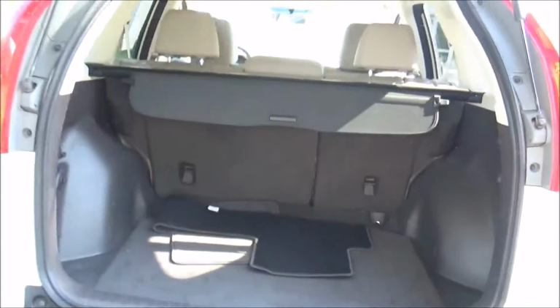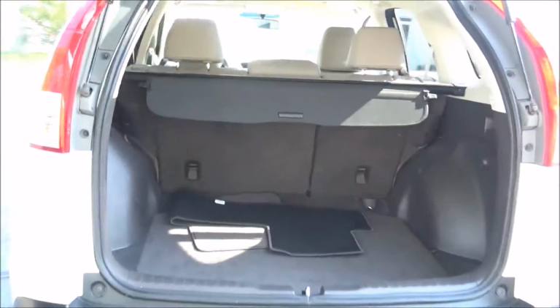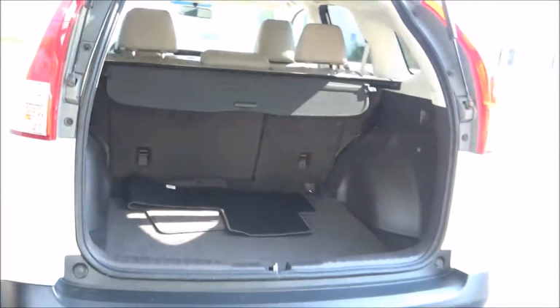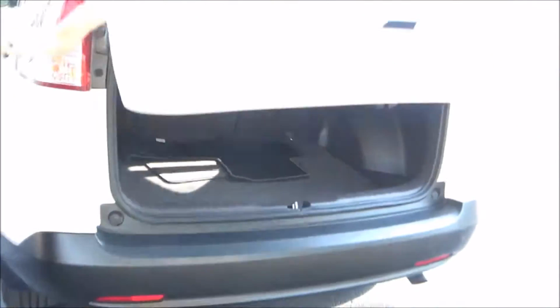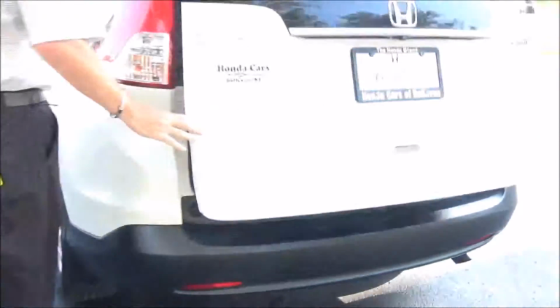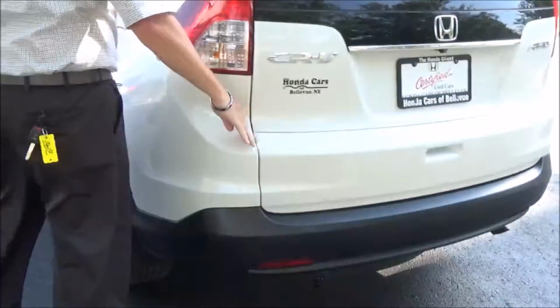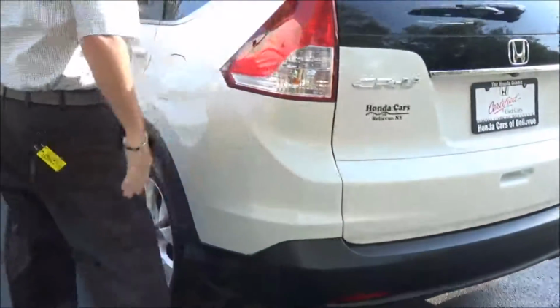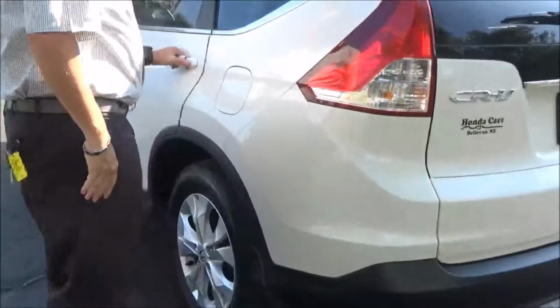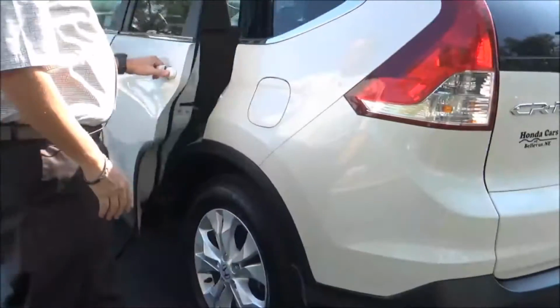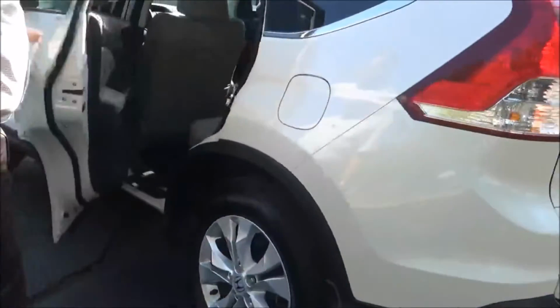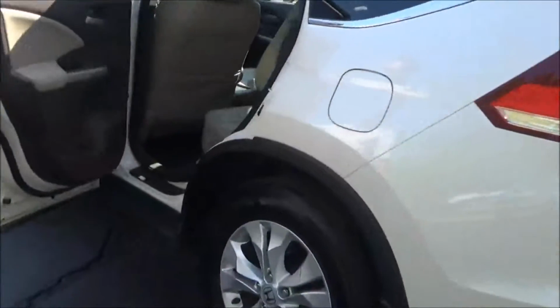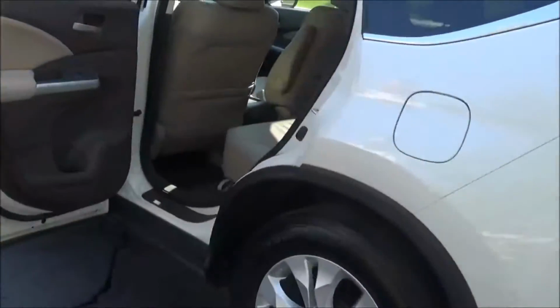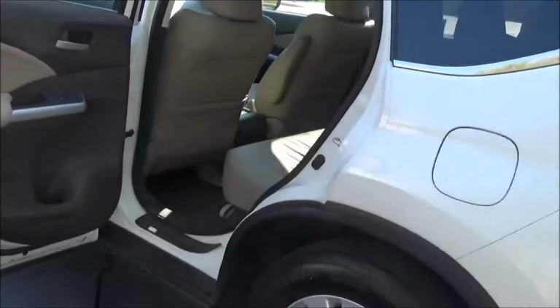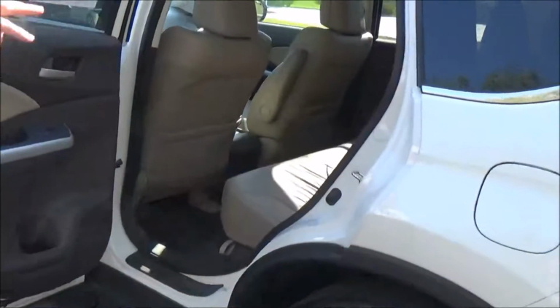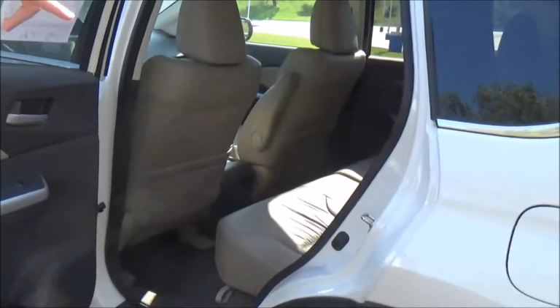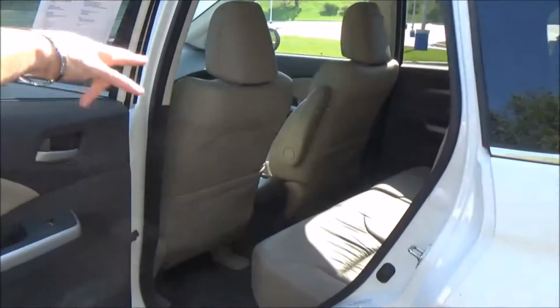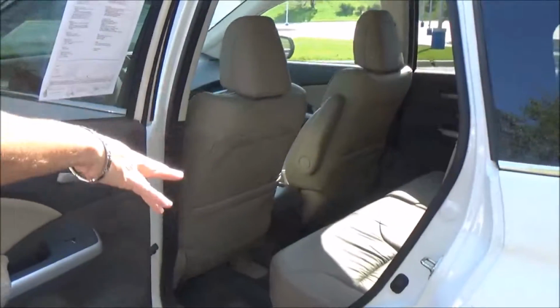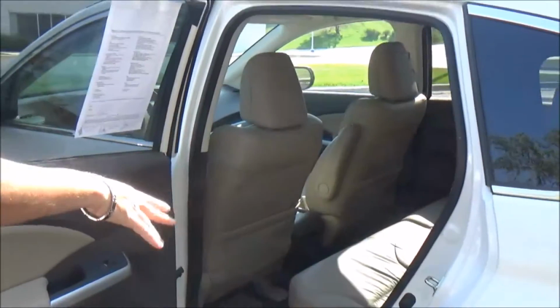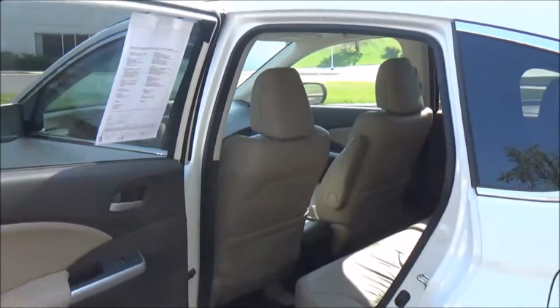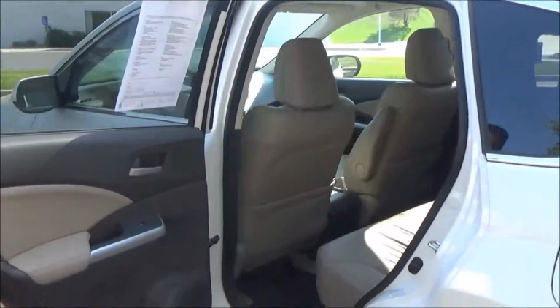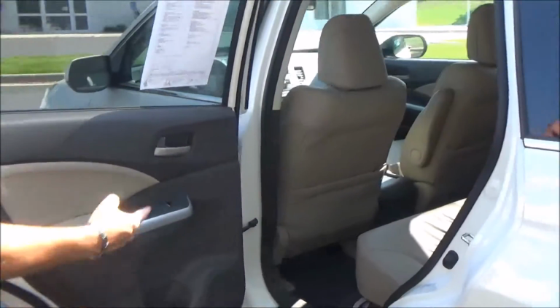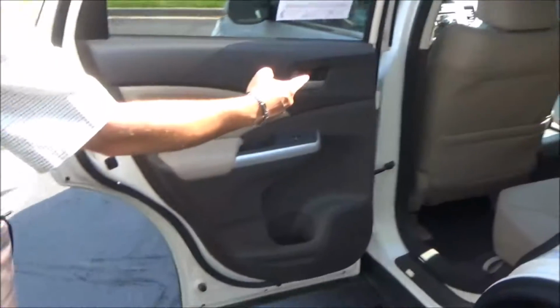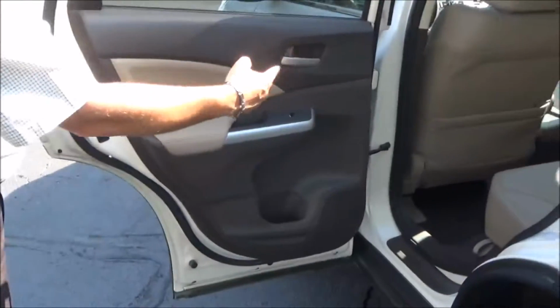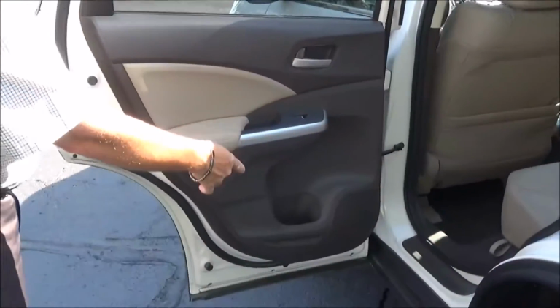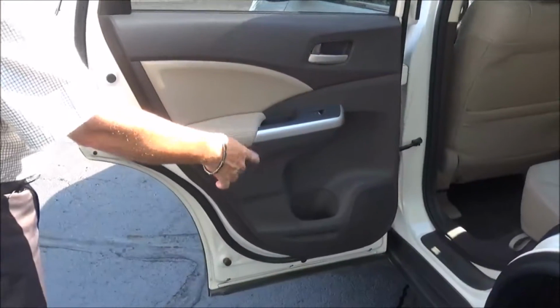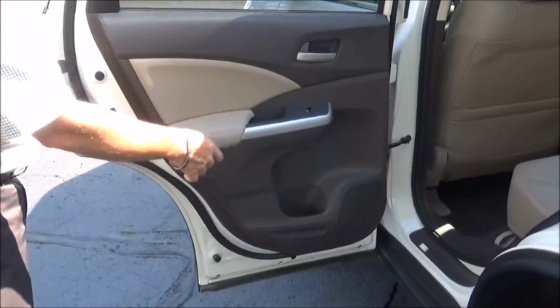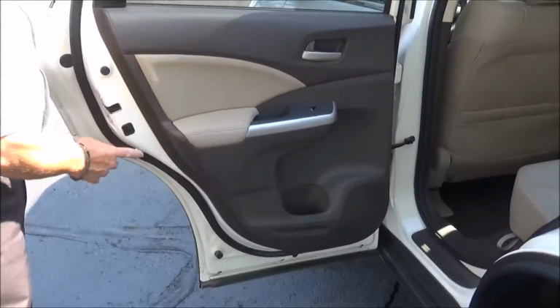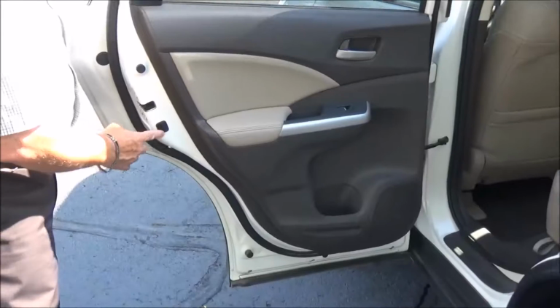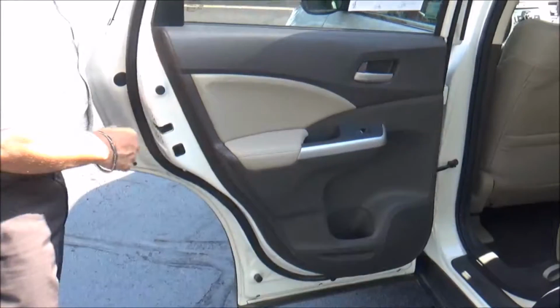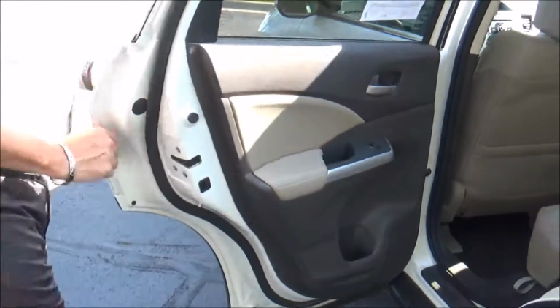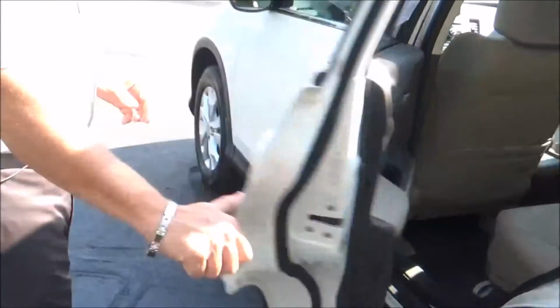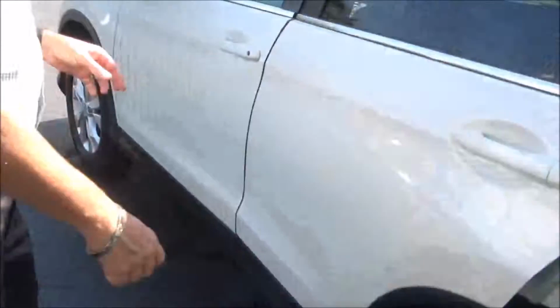The CR-V is a five-passenger vehicle with lots of legroom in the back, flat floor, center armrest with cupholders, latch system for child safety seats, map pockets, cupholders and storage in the door, and child security door locks.